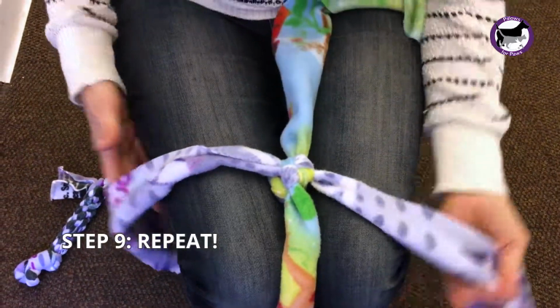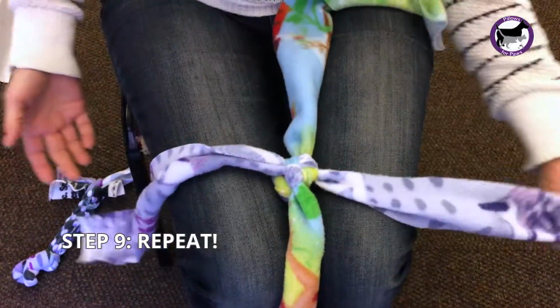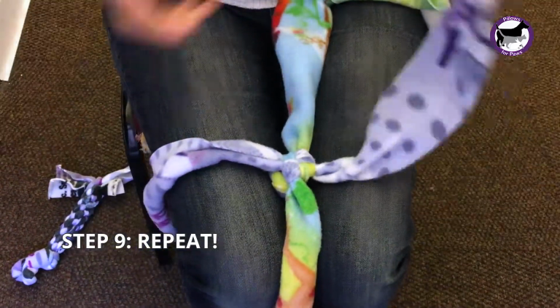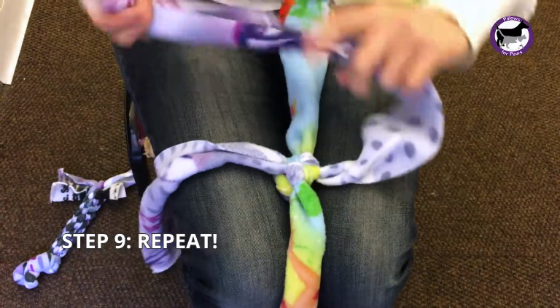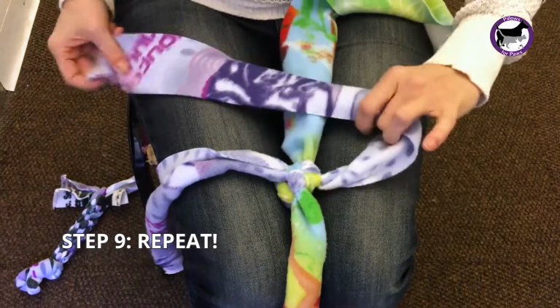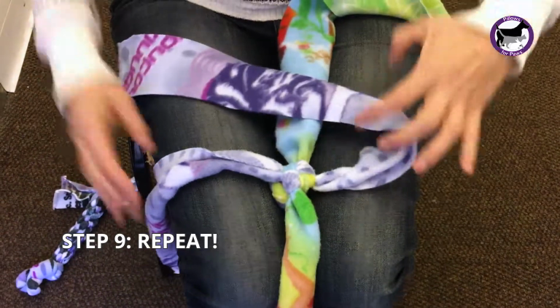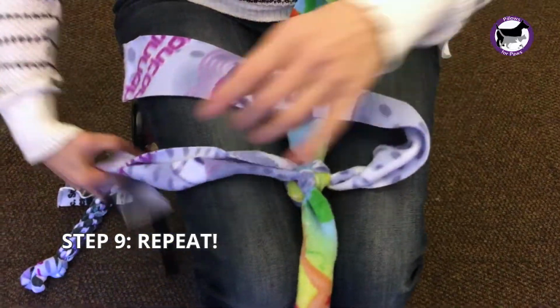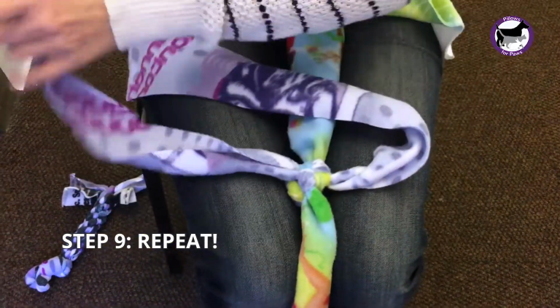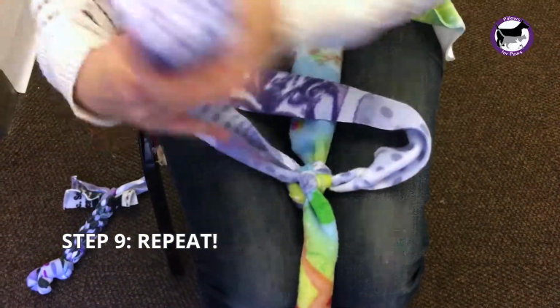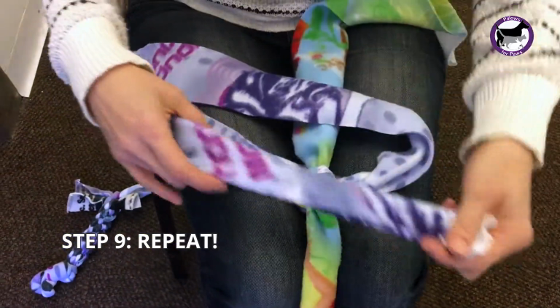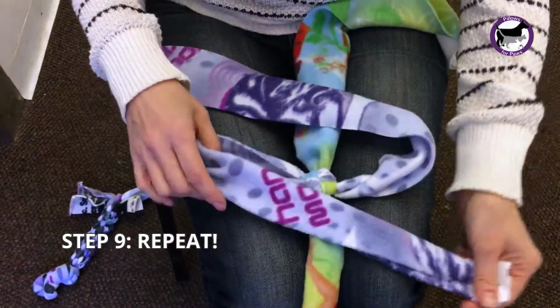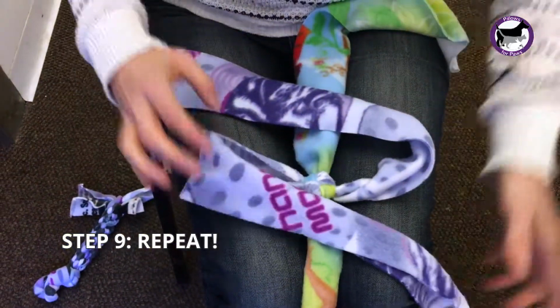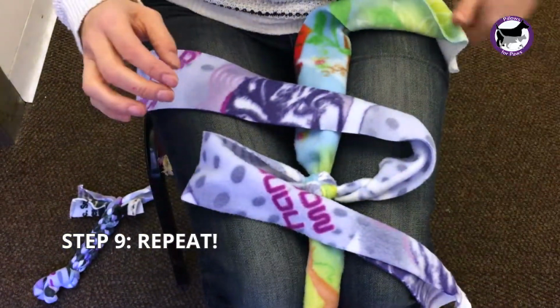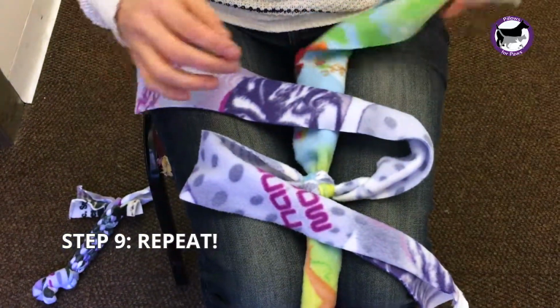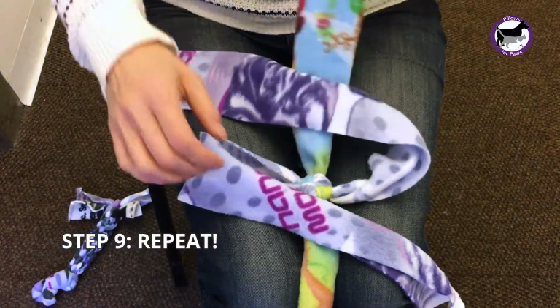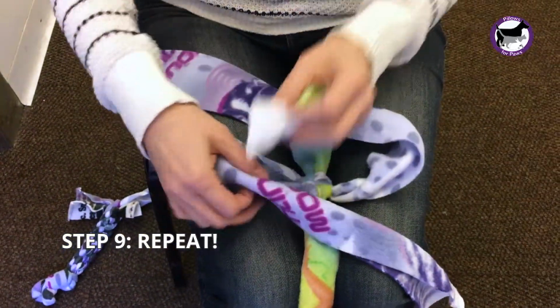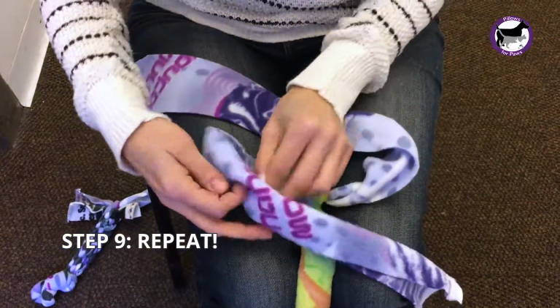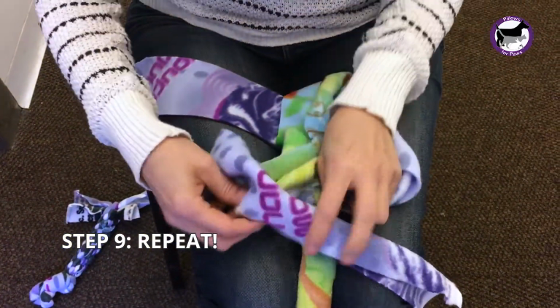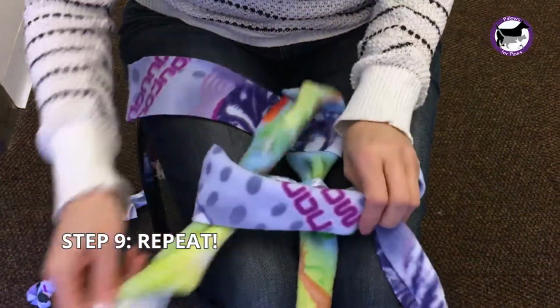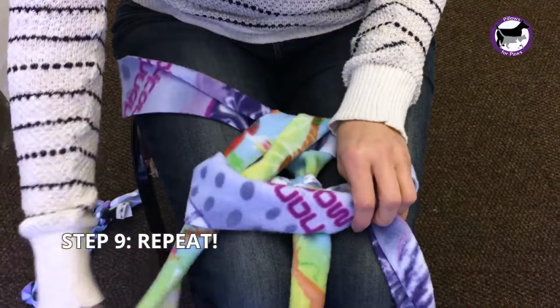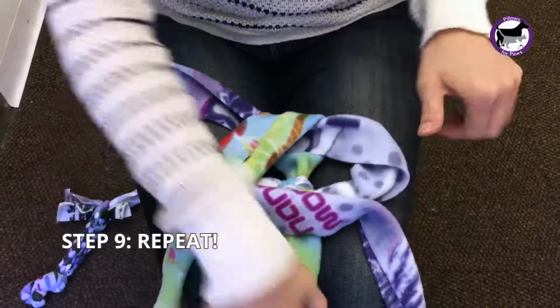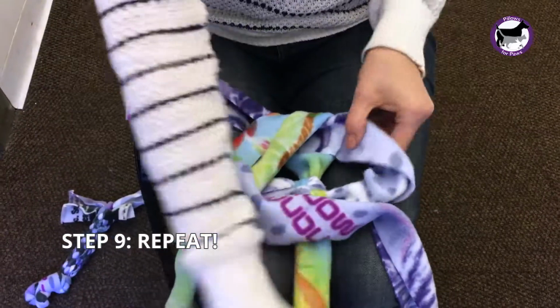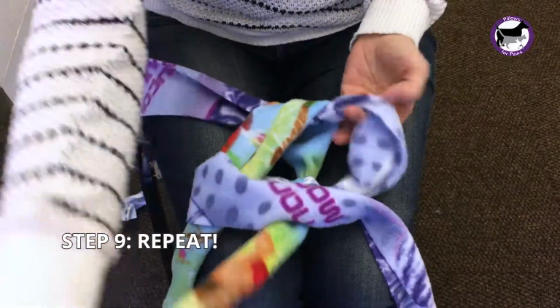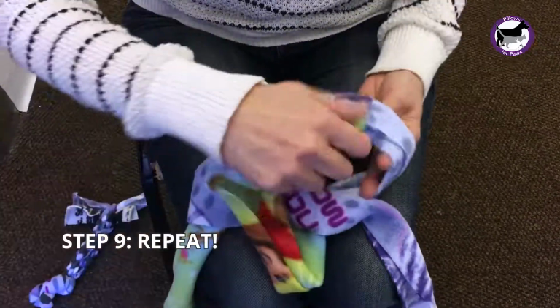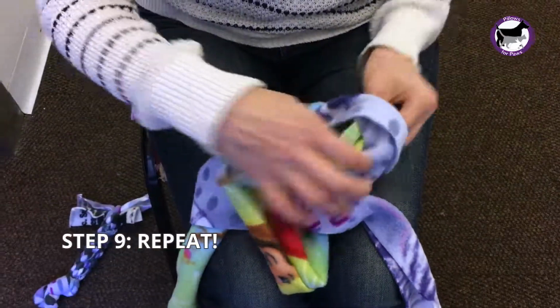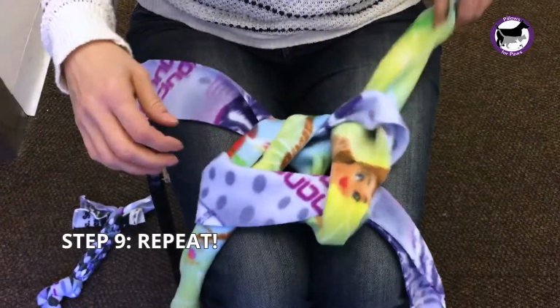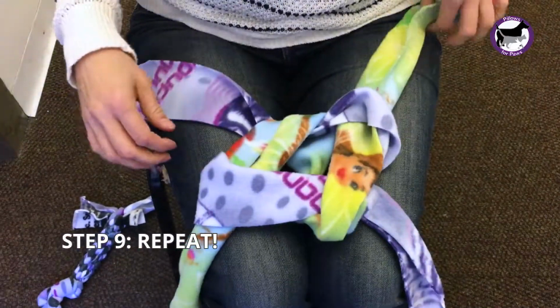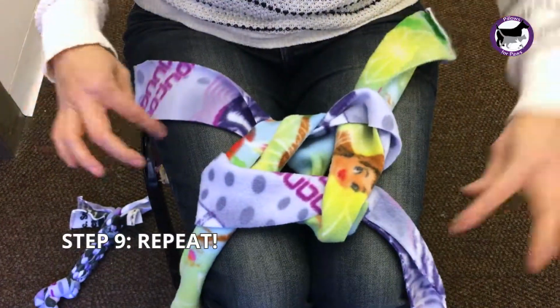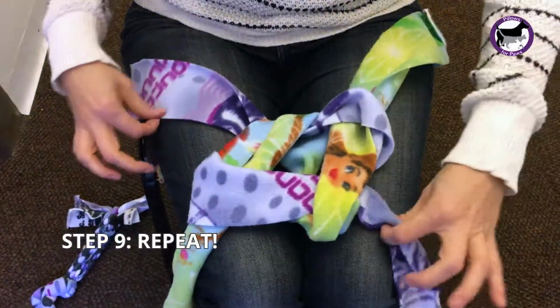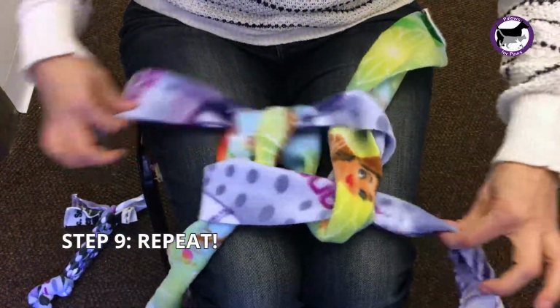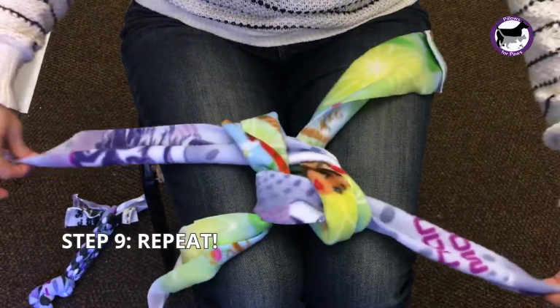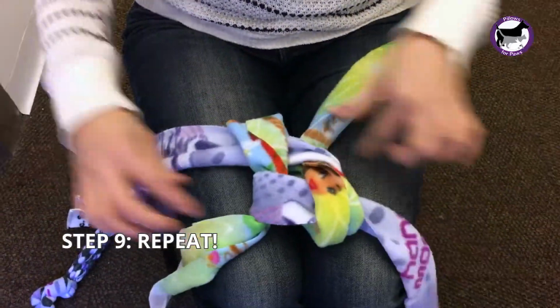The pattern is: left to your thigh, right to your knee, front to back, back to front, then pull on the like colors.